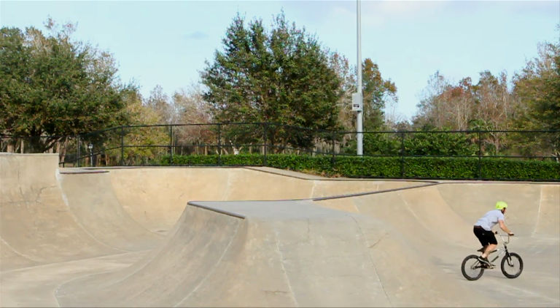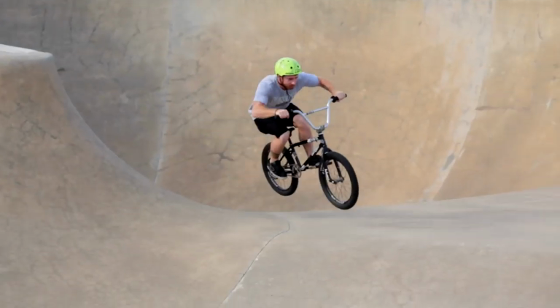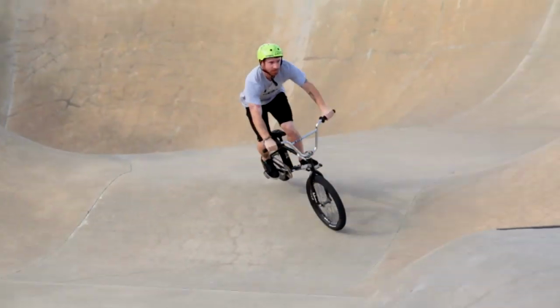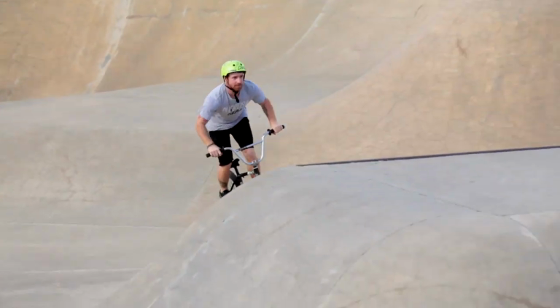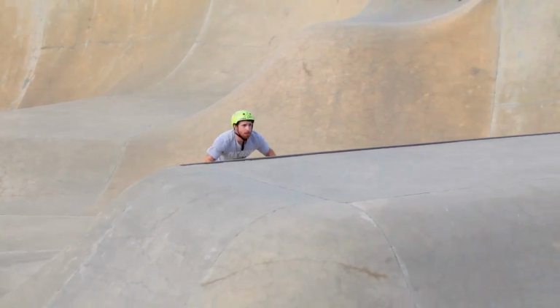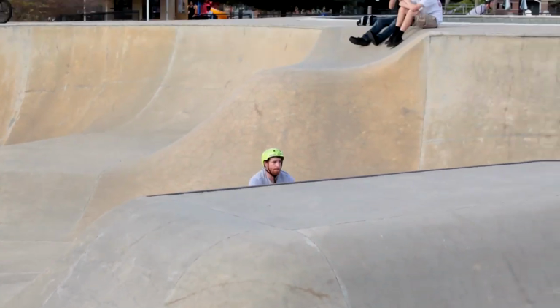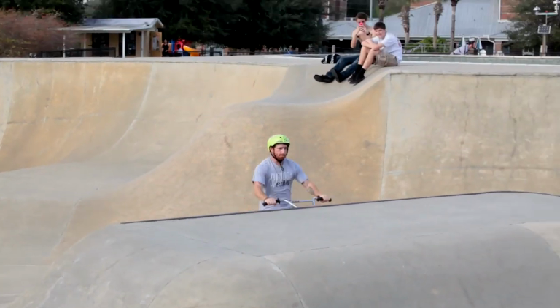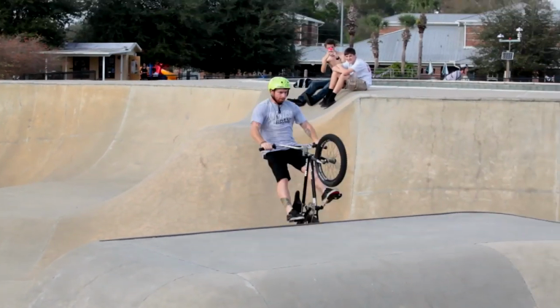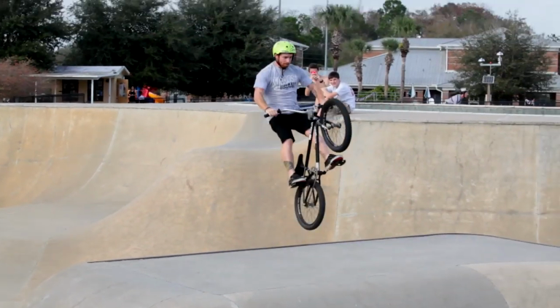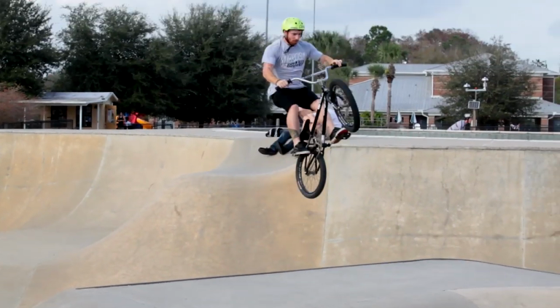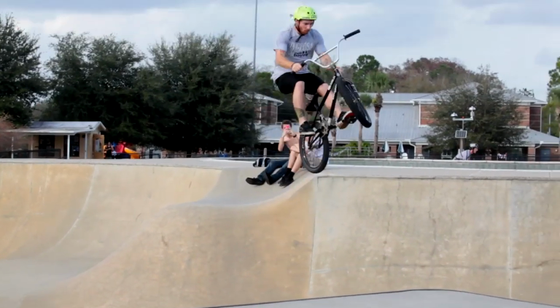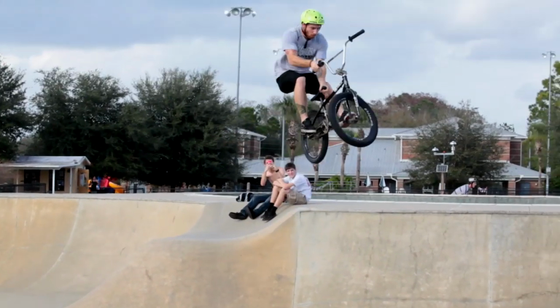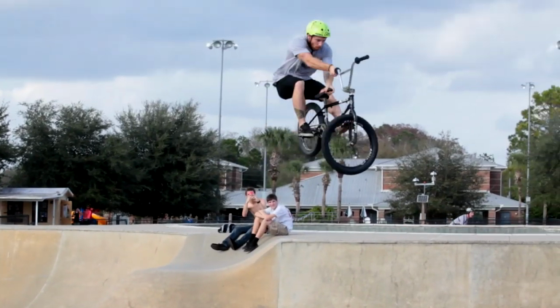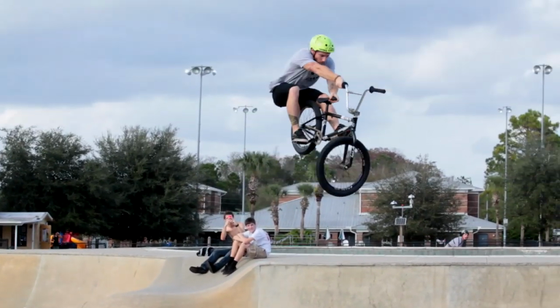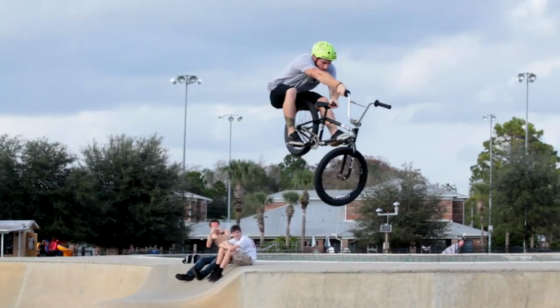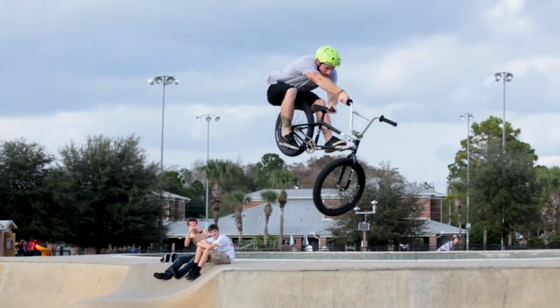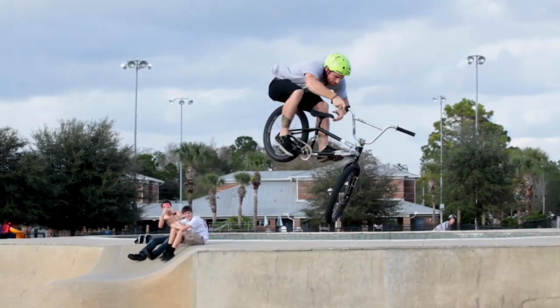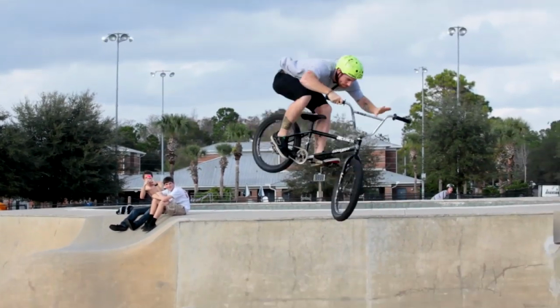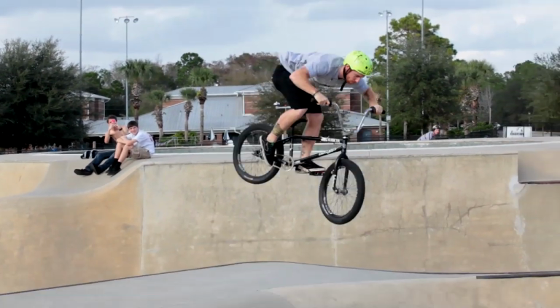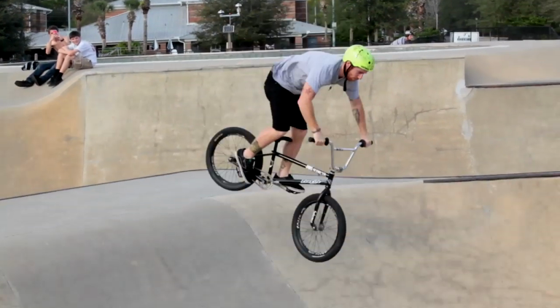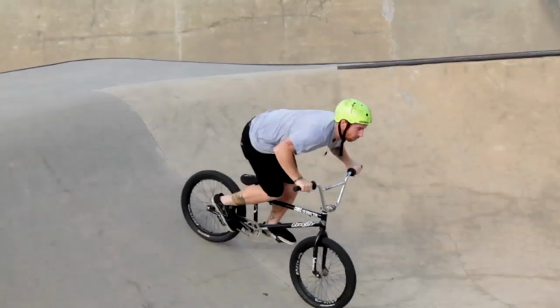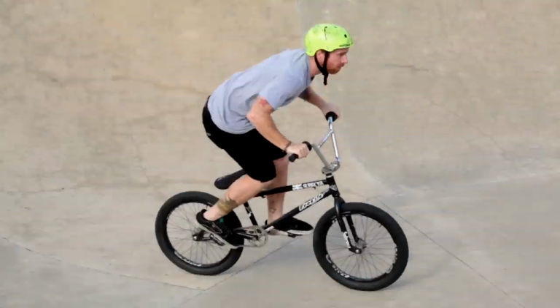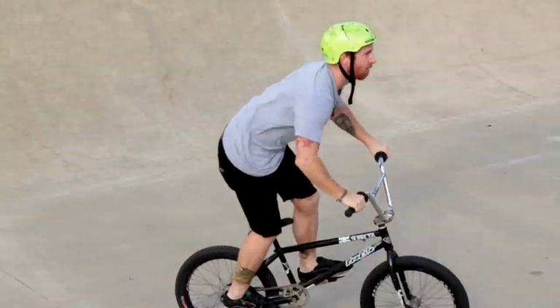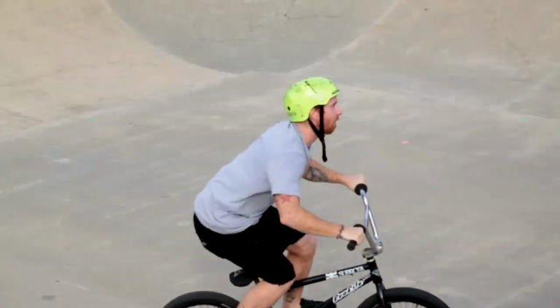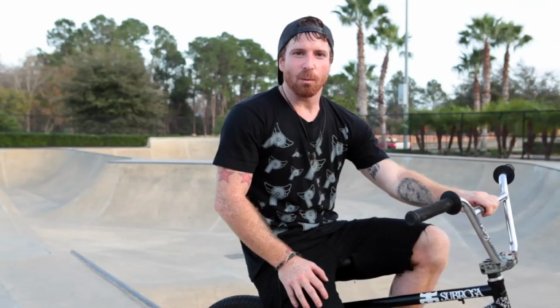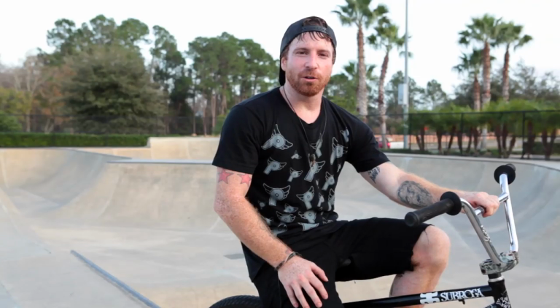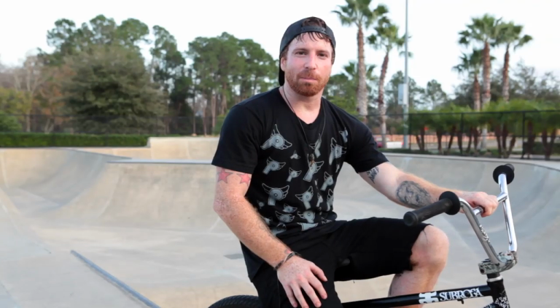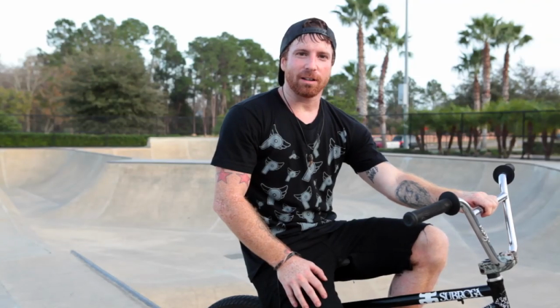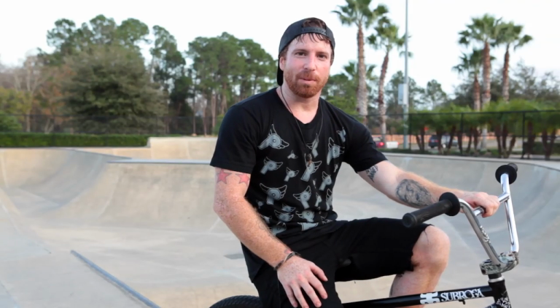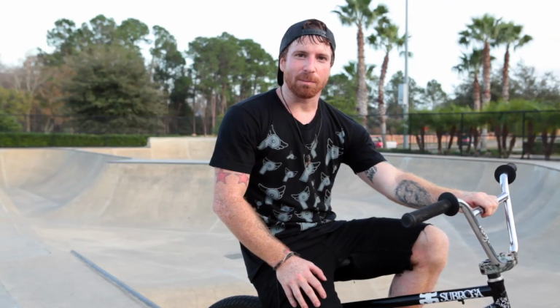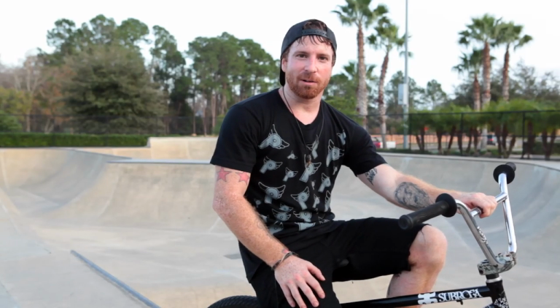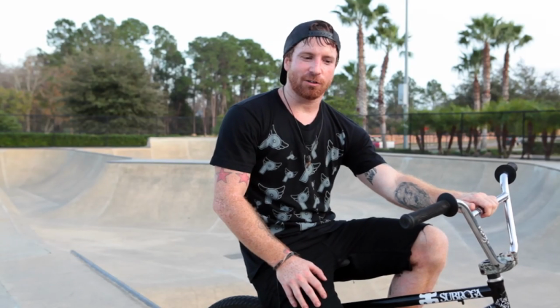So once you leave the lip and before you hit your peak, start taking your hand off and turning your bars at the same time. Just try to make it one fluid motion. Once you reach your peak, you should be in the toboggan position.